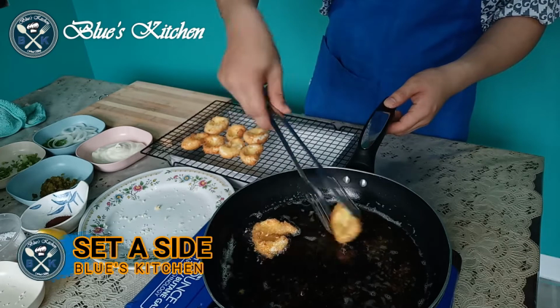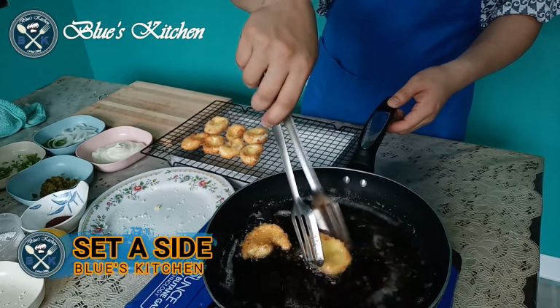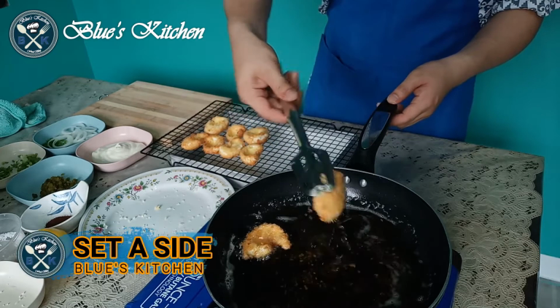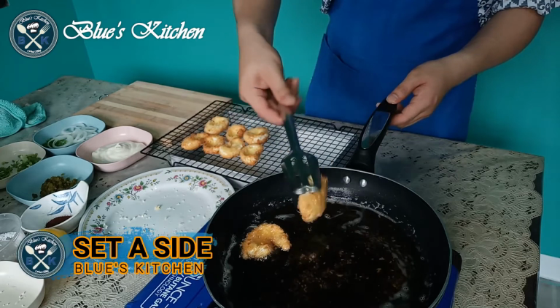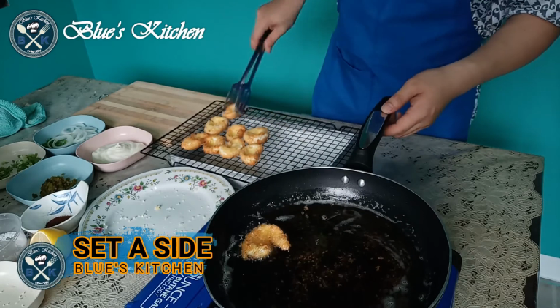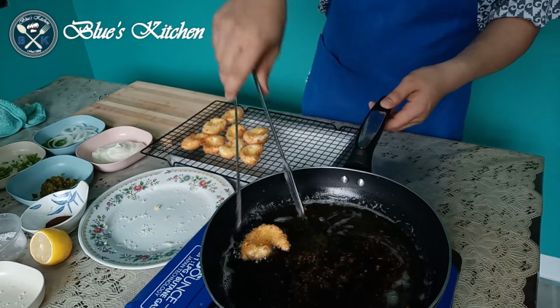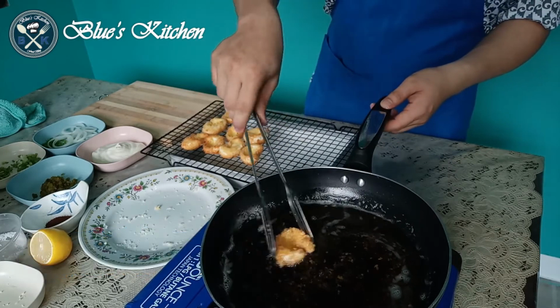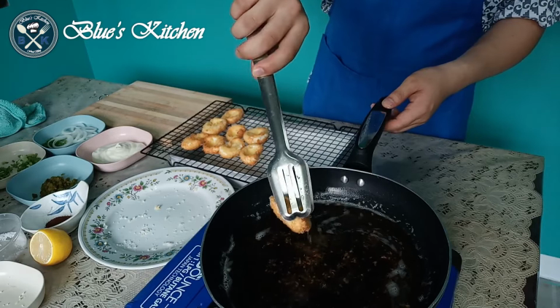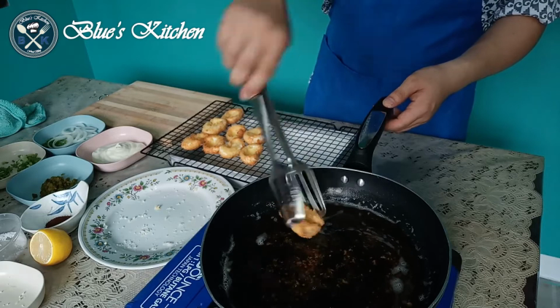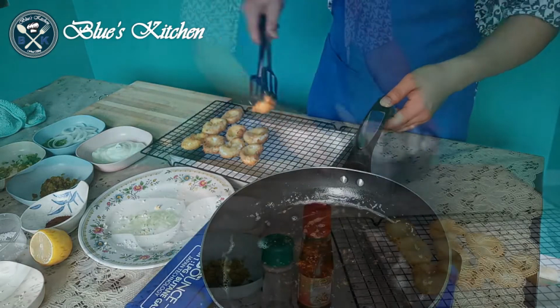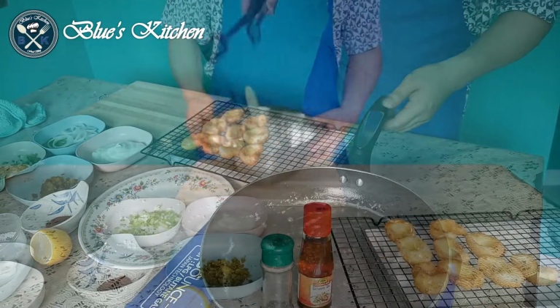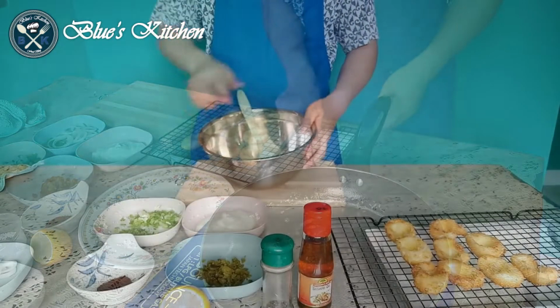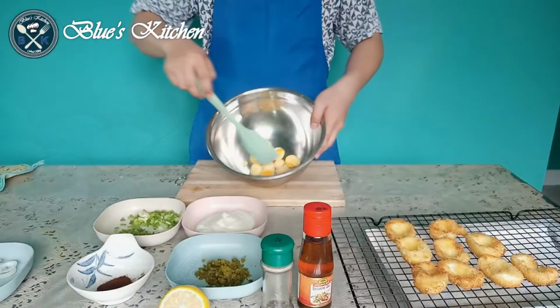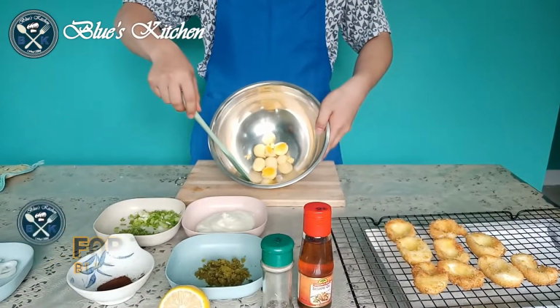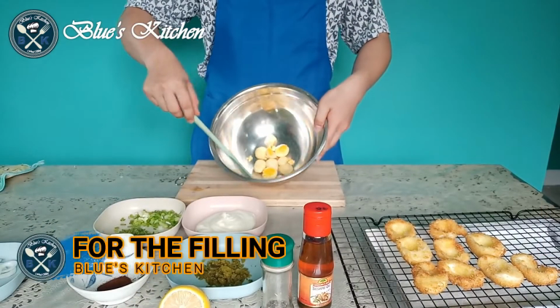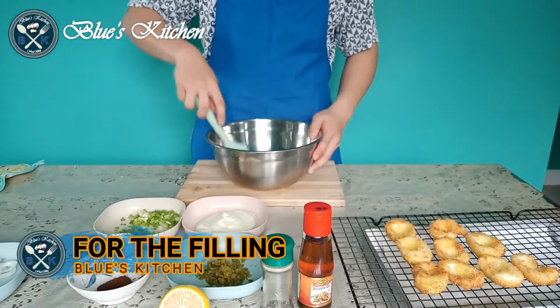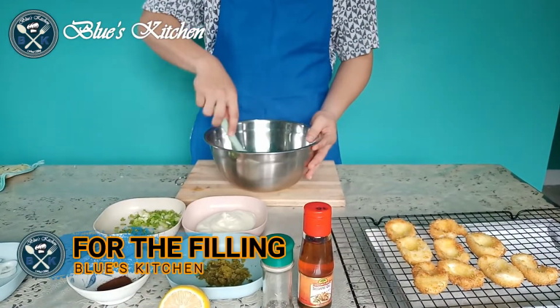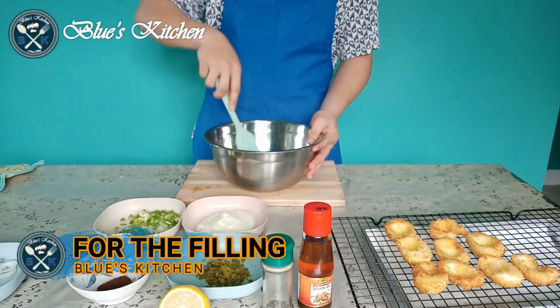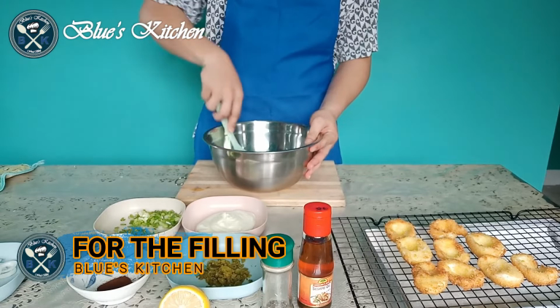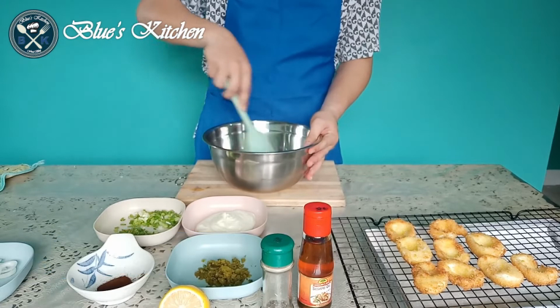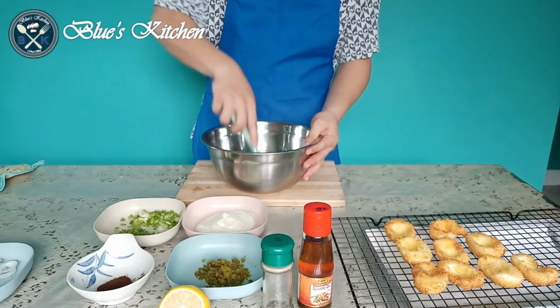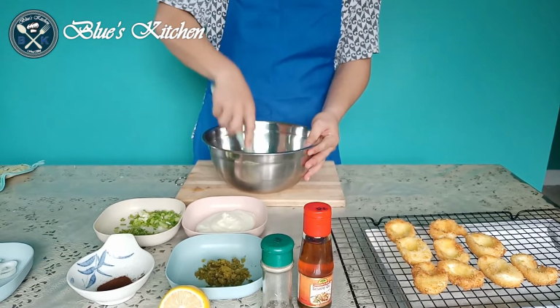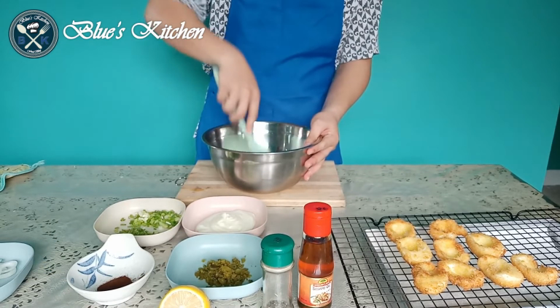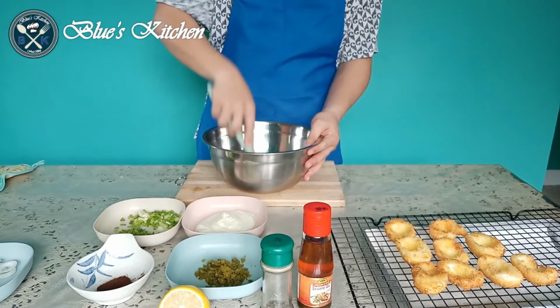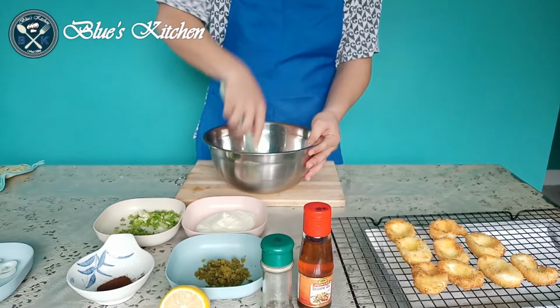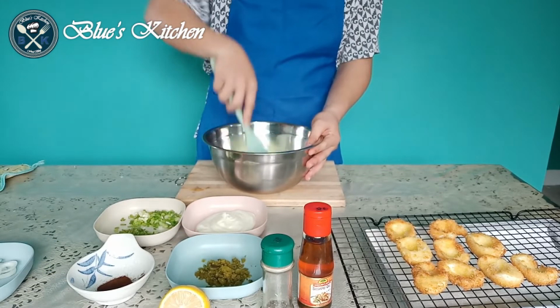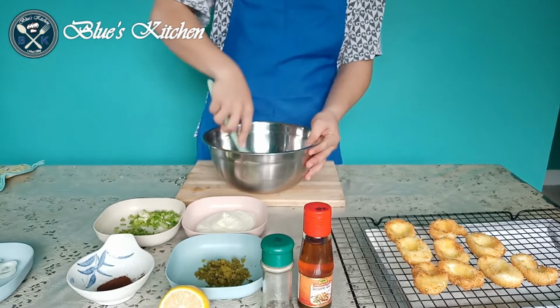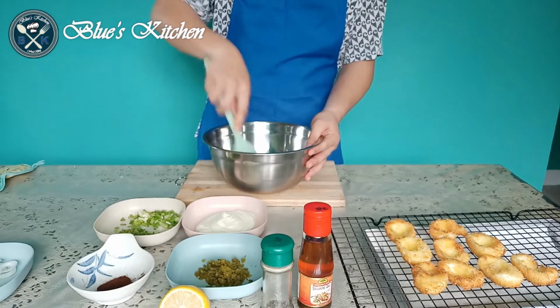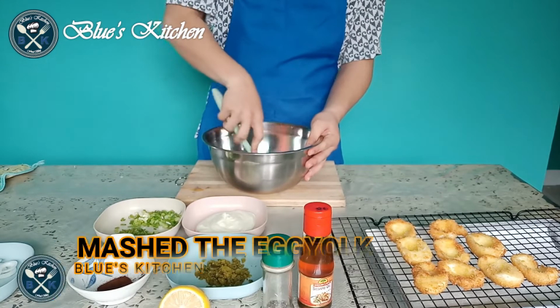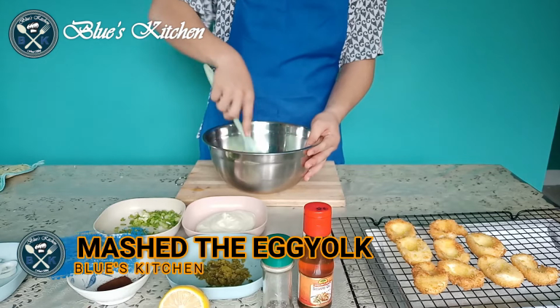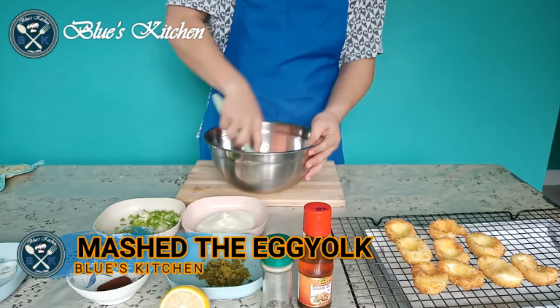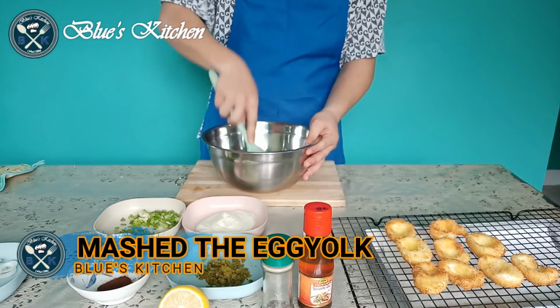Then set aside and let it cool while we're preparing the filling. For the filling, mash the egg yolk.